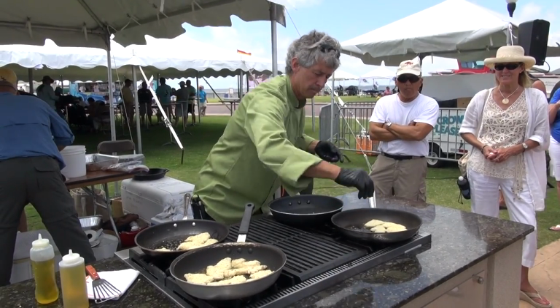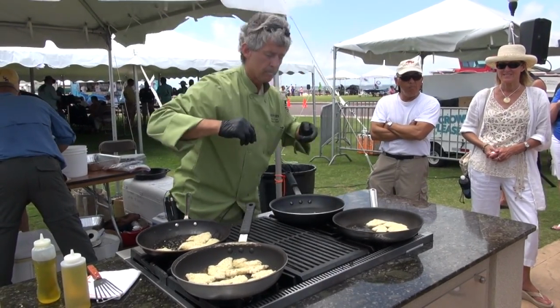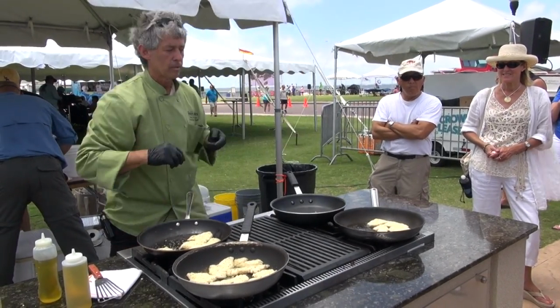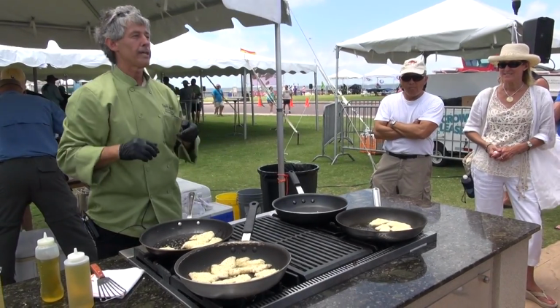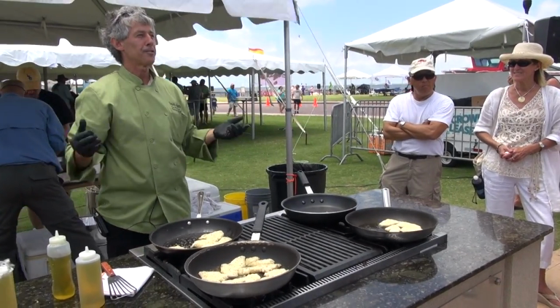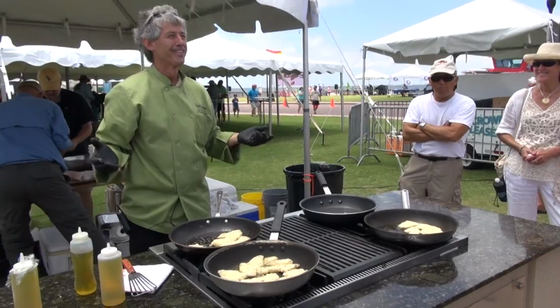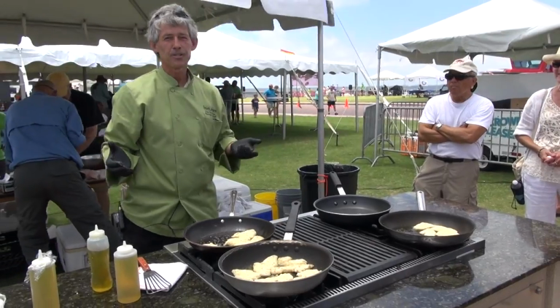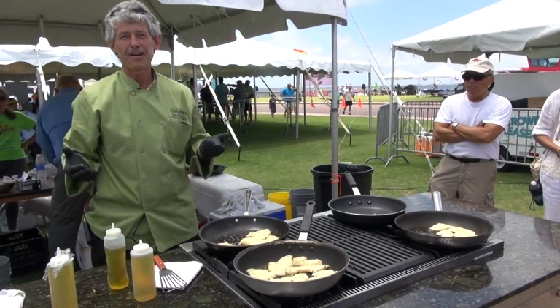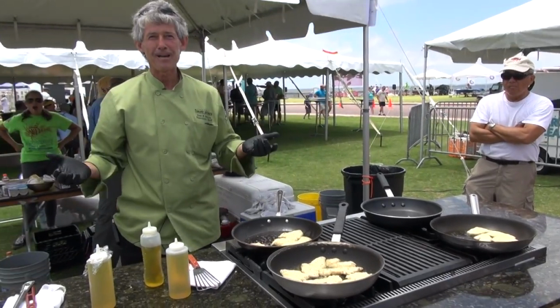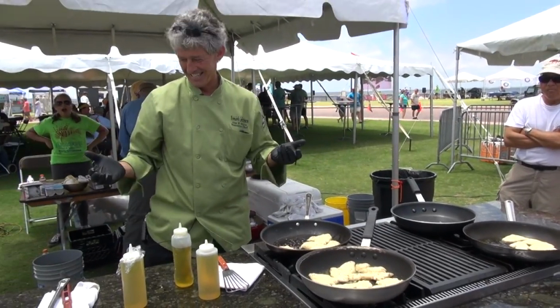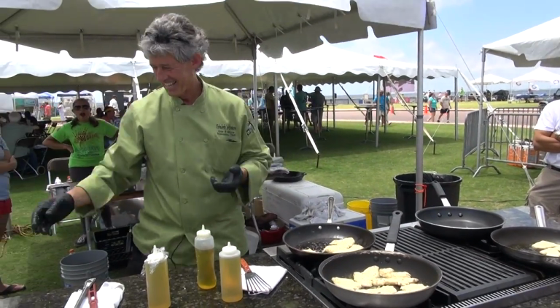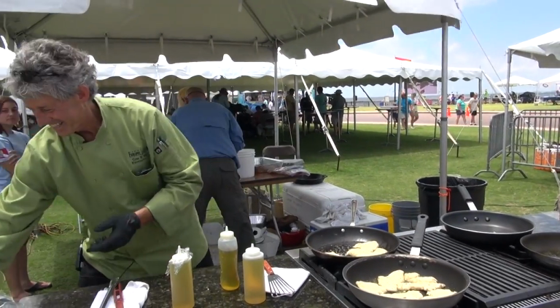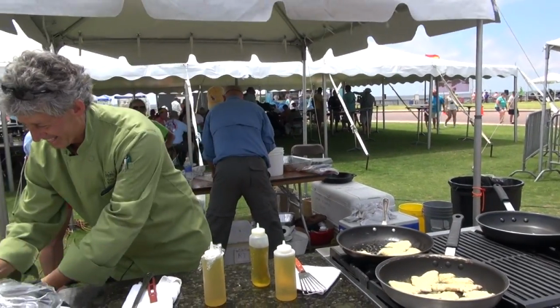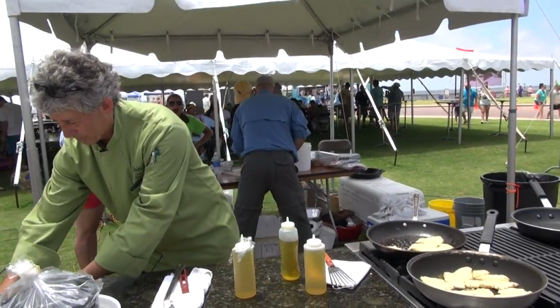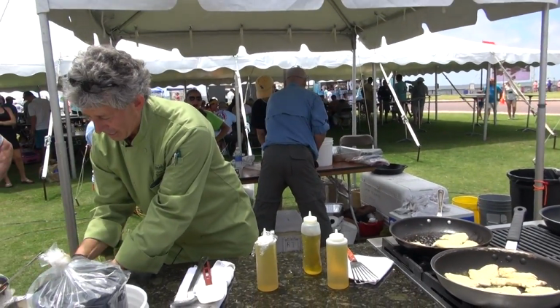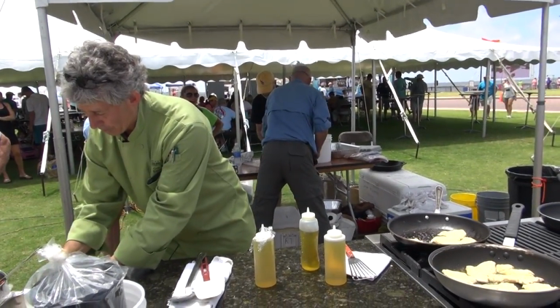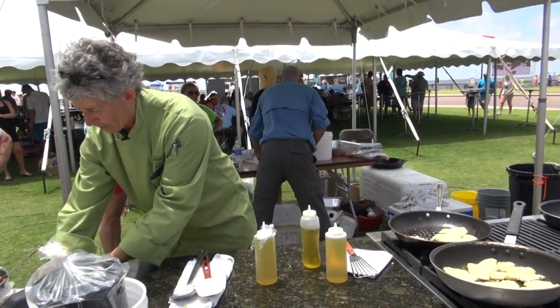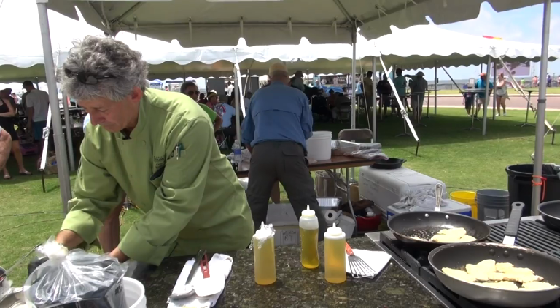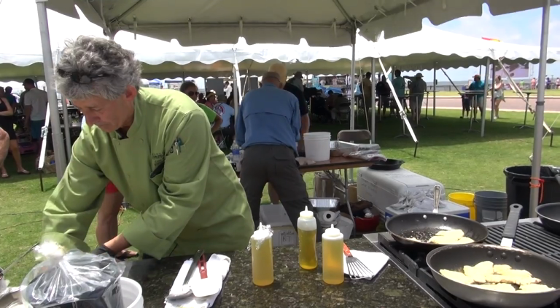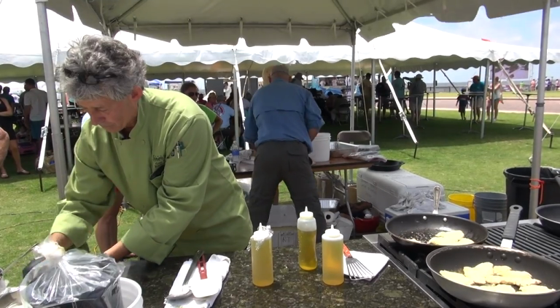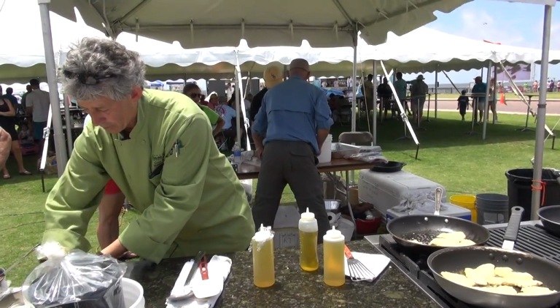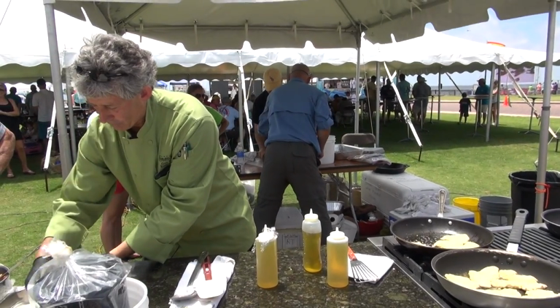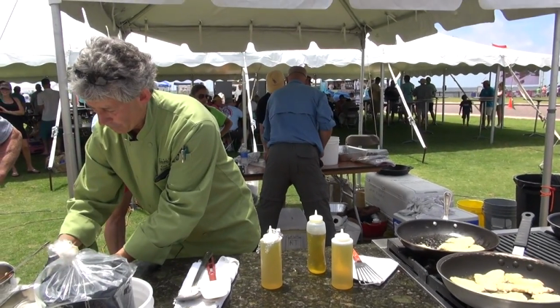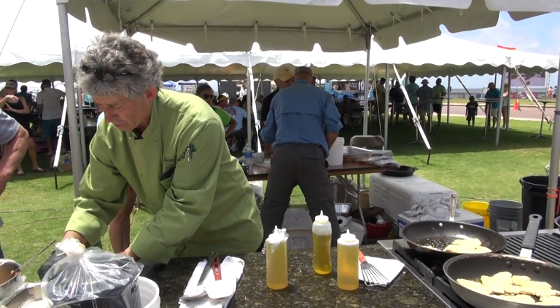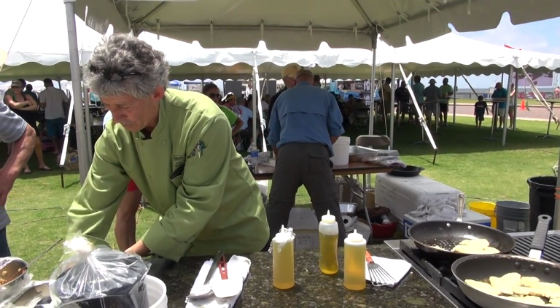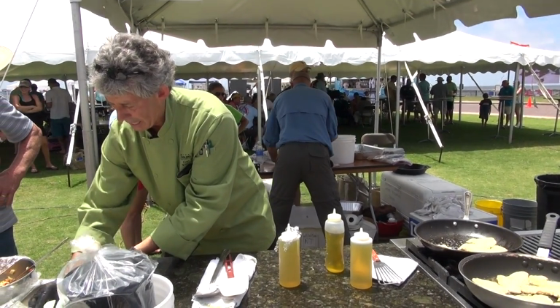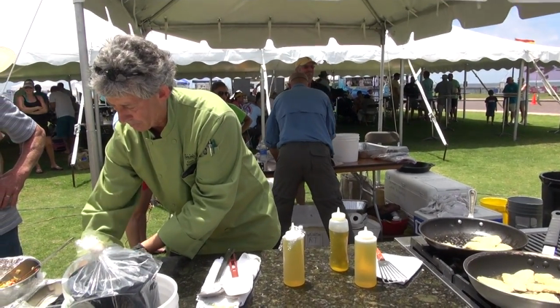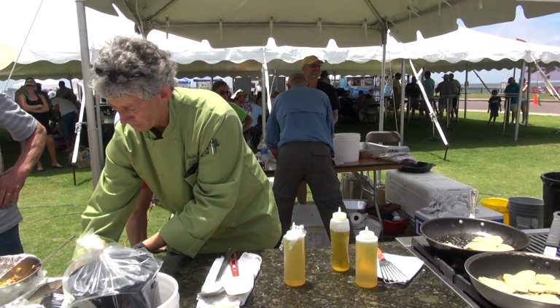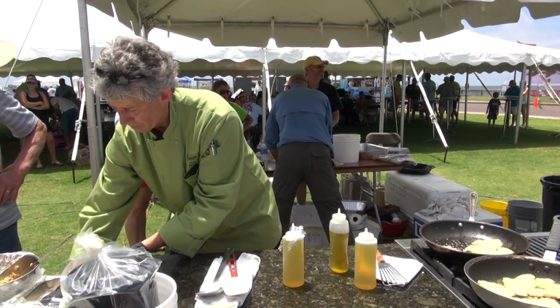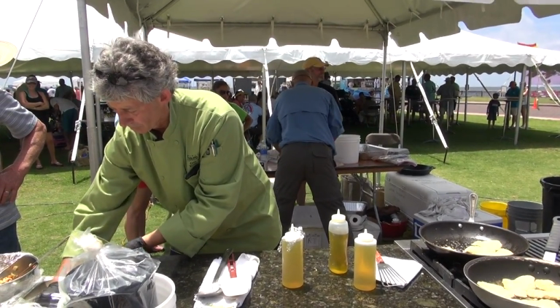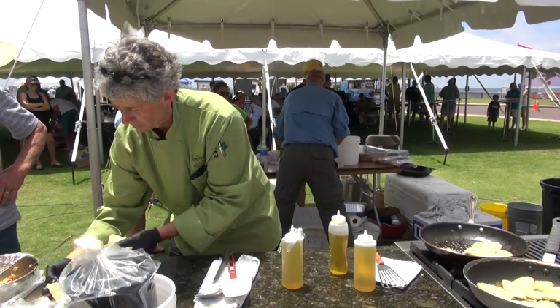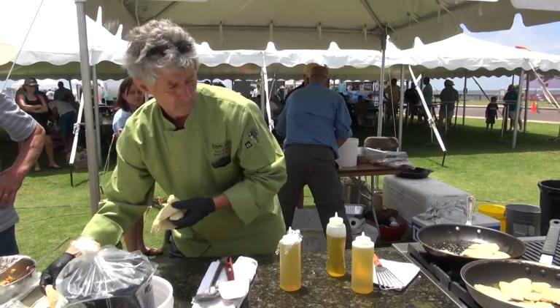Right now they don't have a natural predator here, so they're eating out all of our really good fish — the grouper, the snapper.